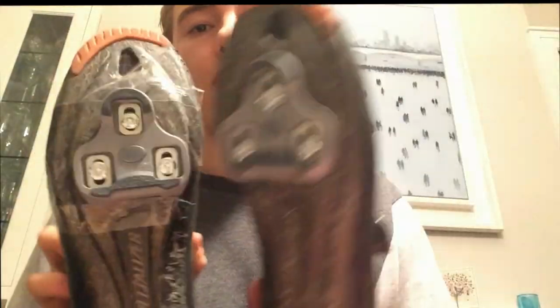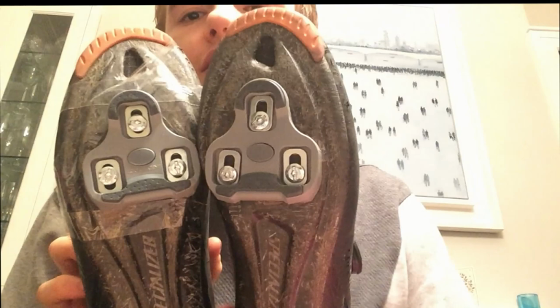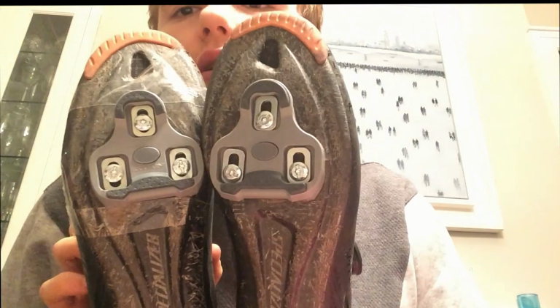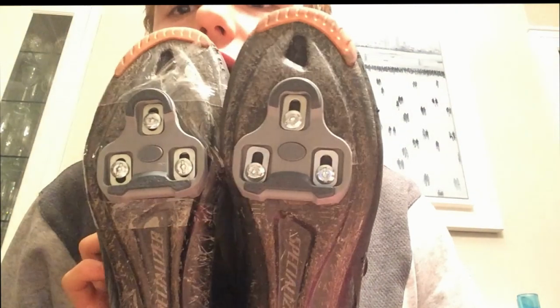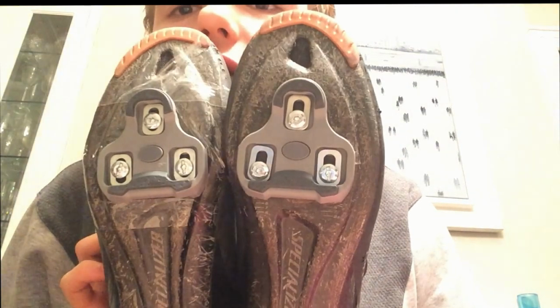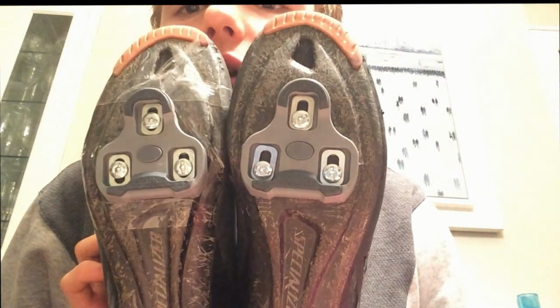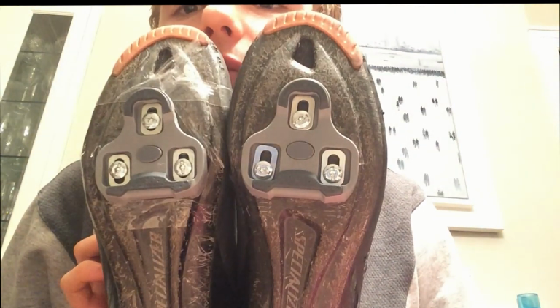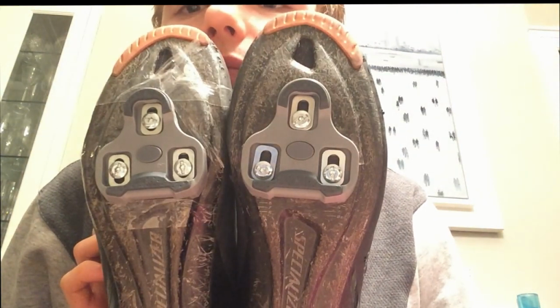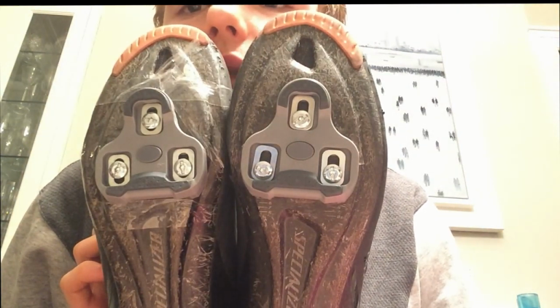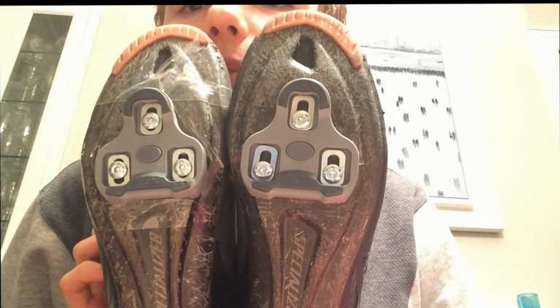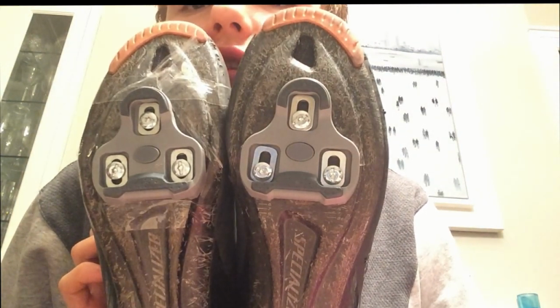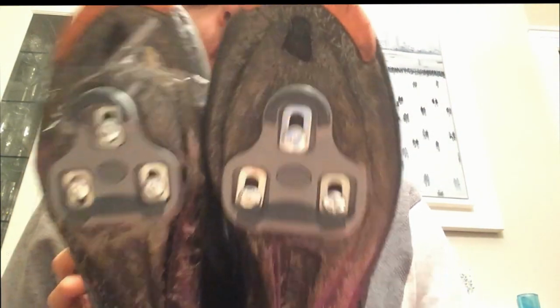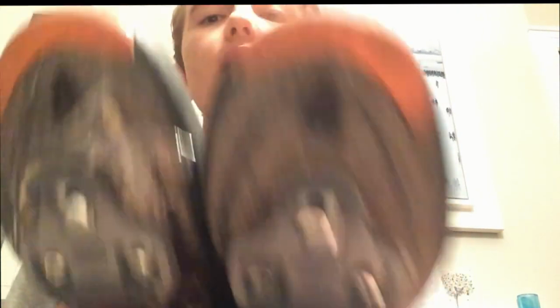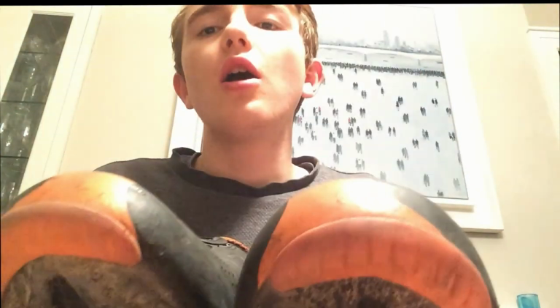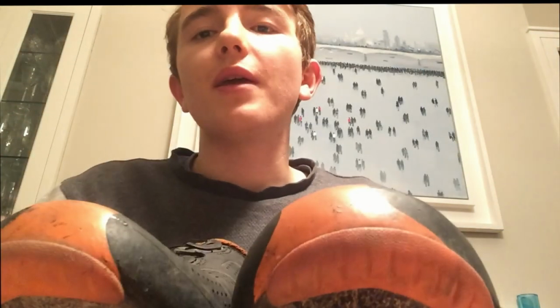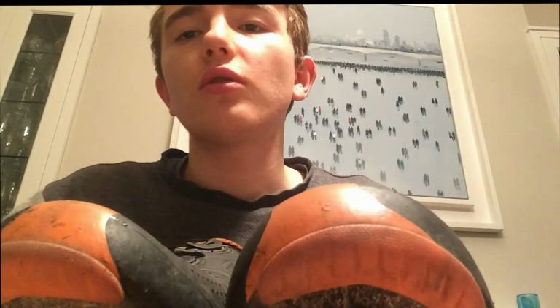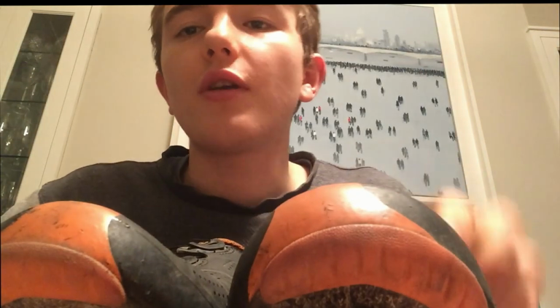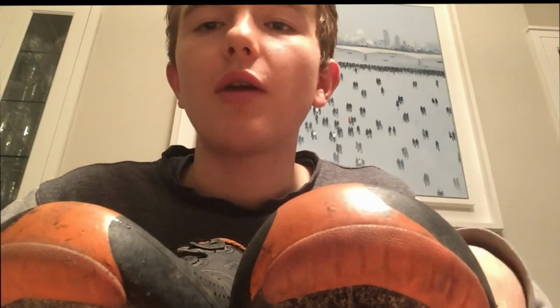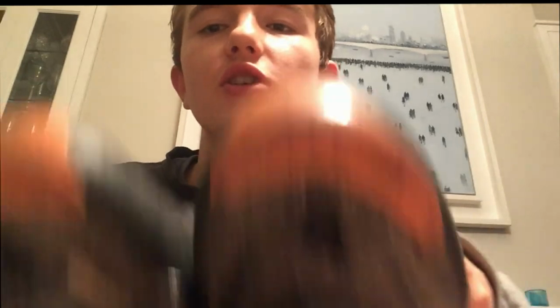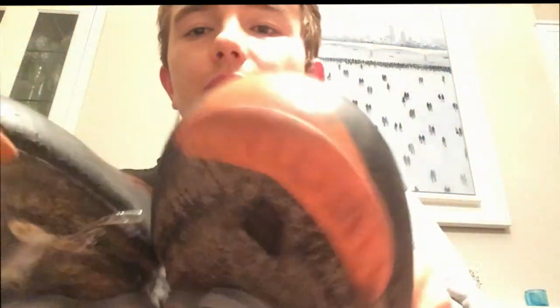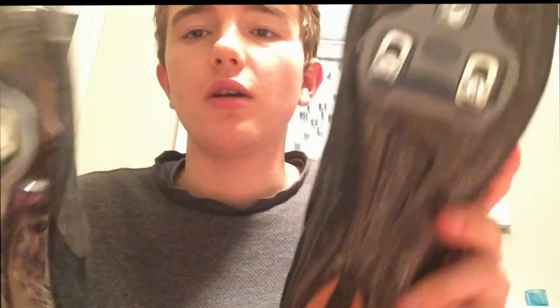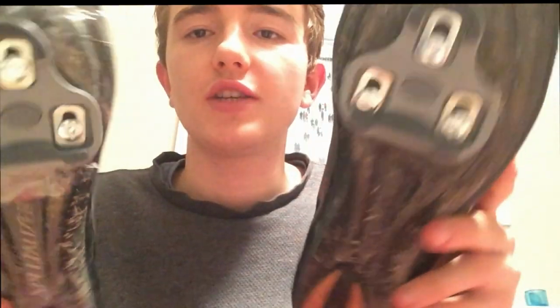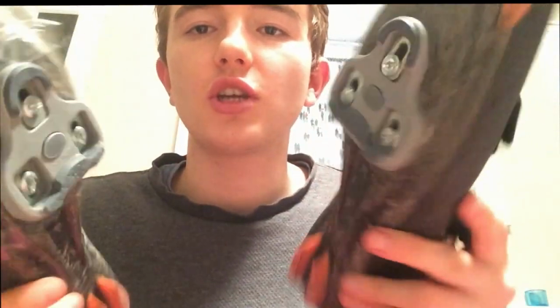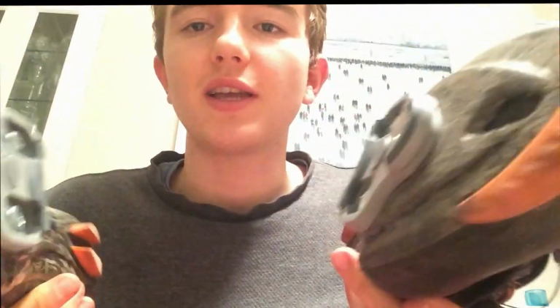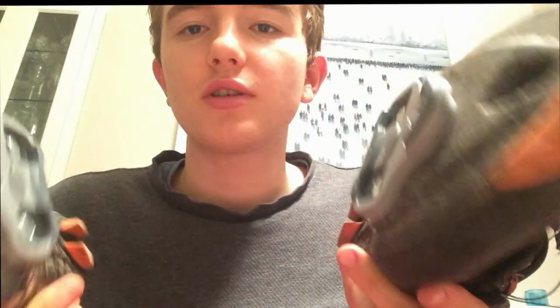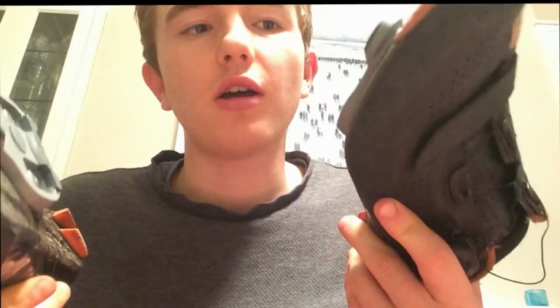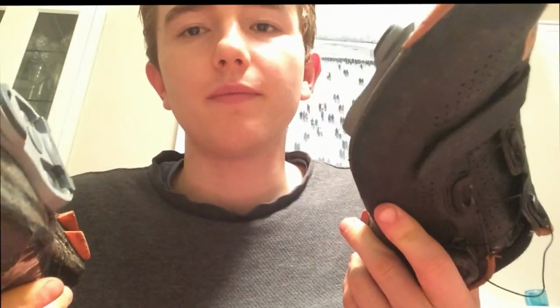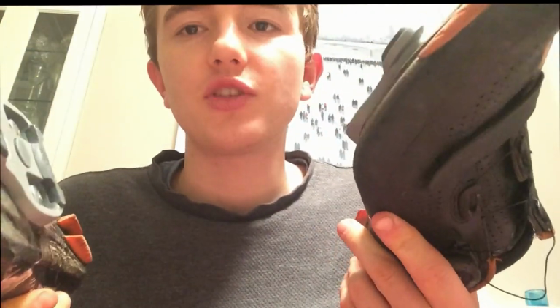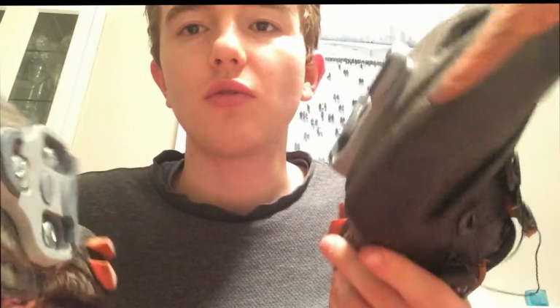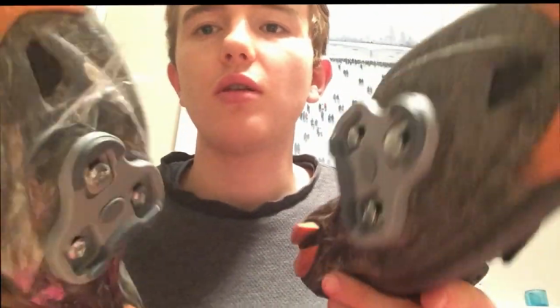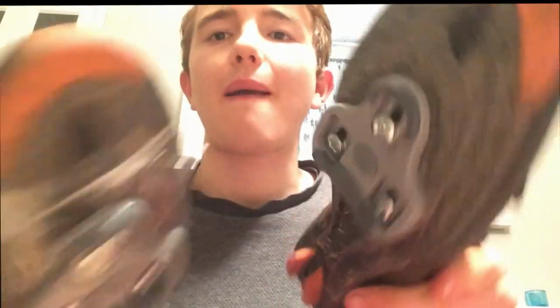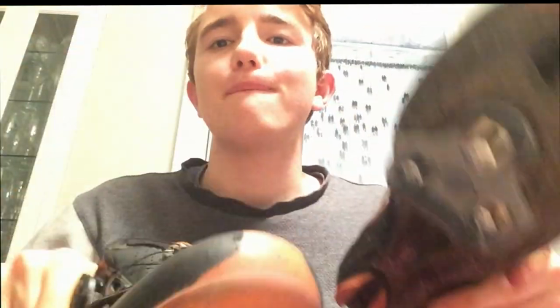Both cleats are done — there we go, beautiful. Made sure that they're in the right position. Cheers for watching, I hope this helped. See you on the road, bye.